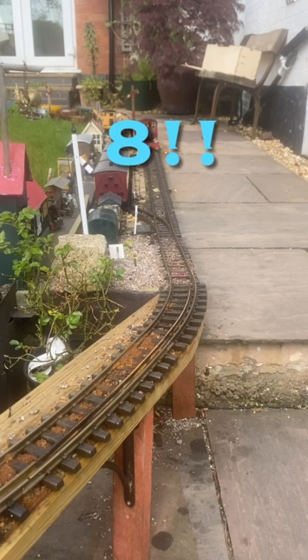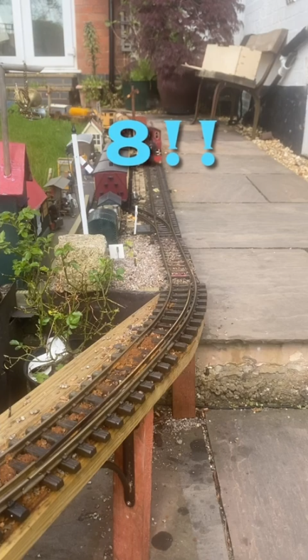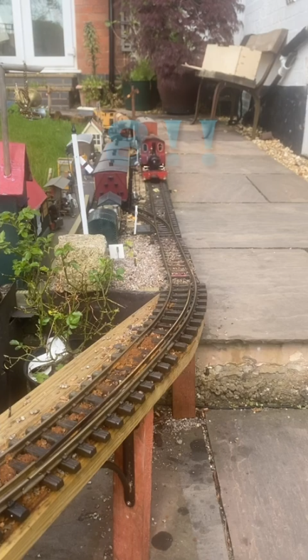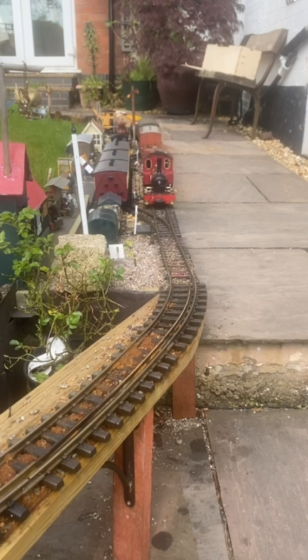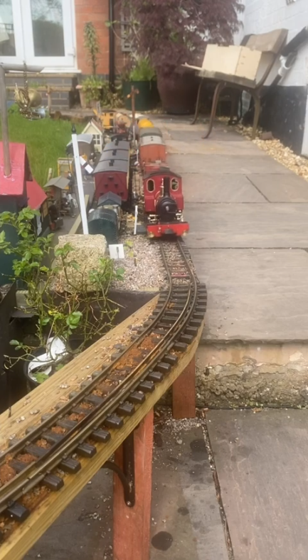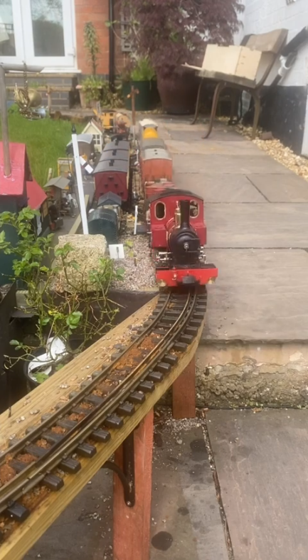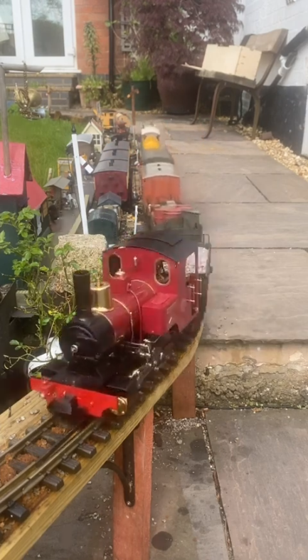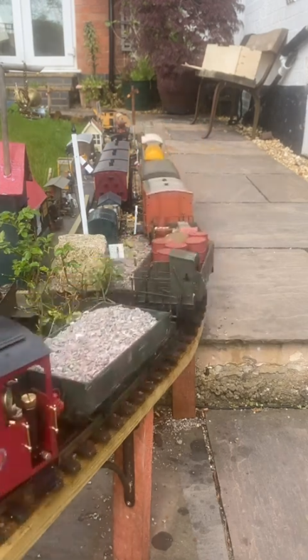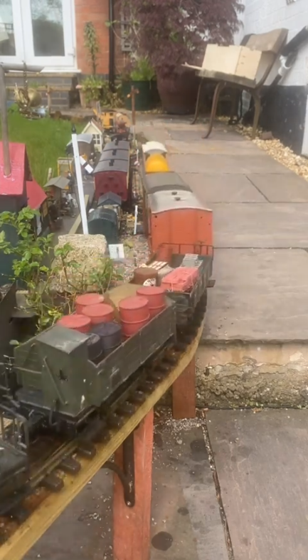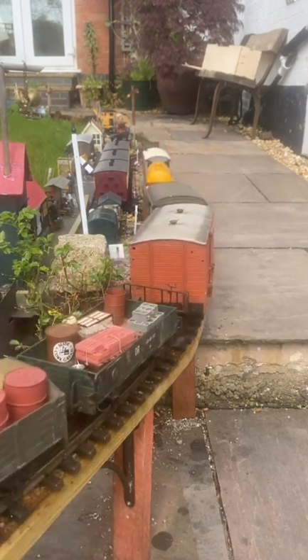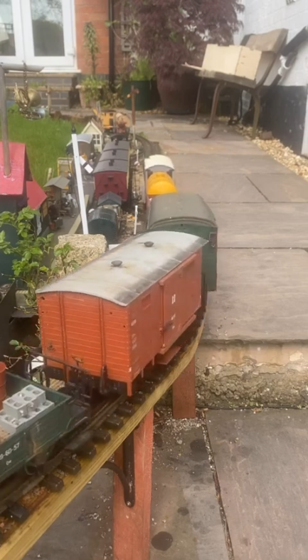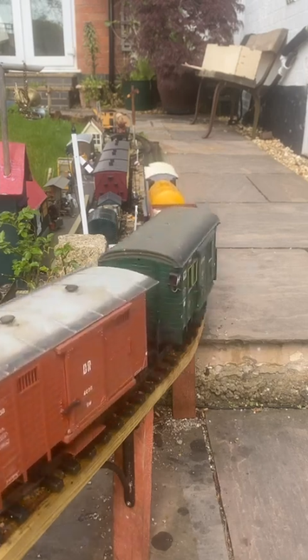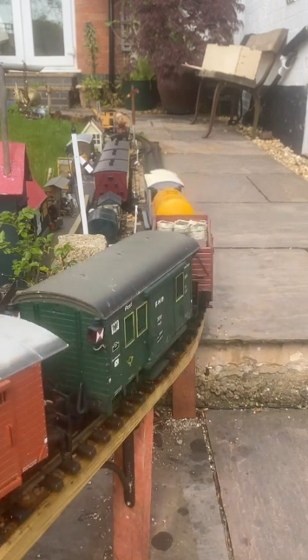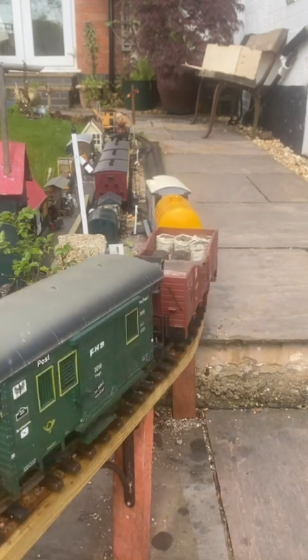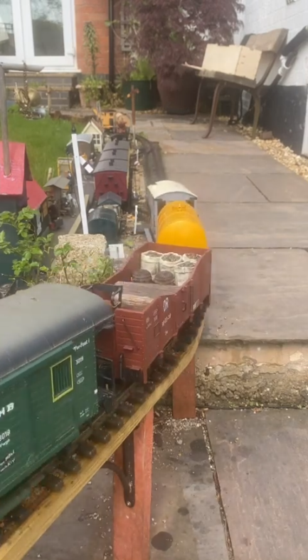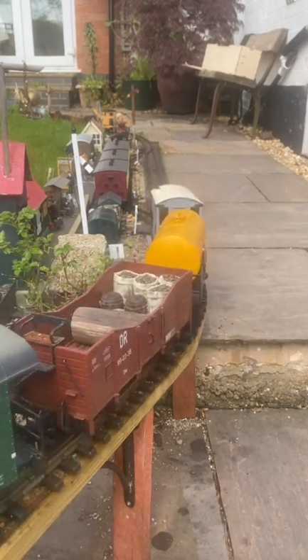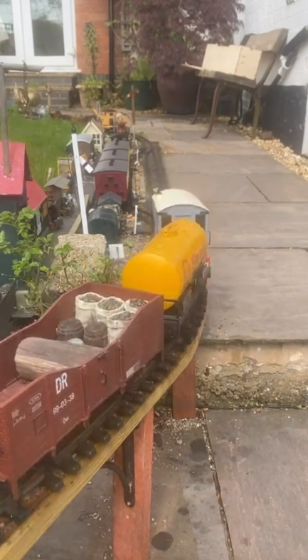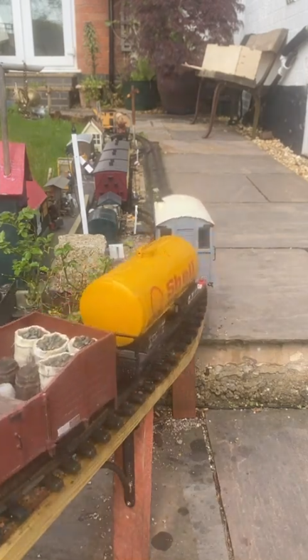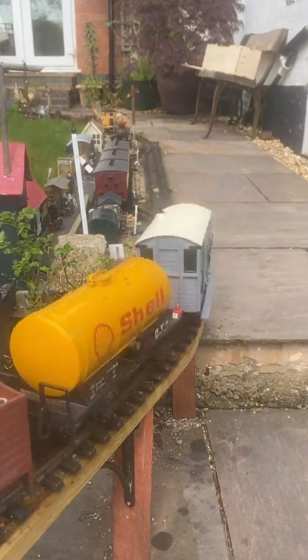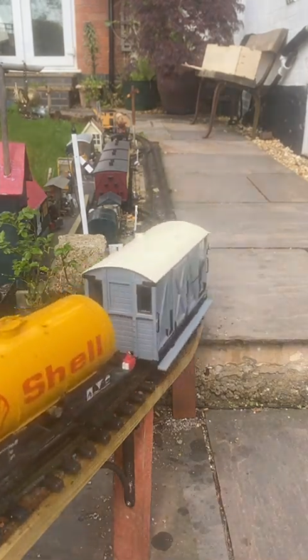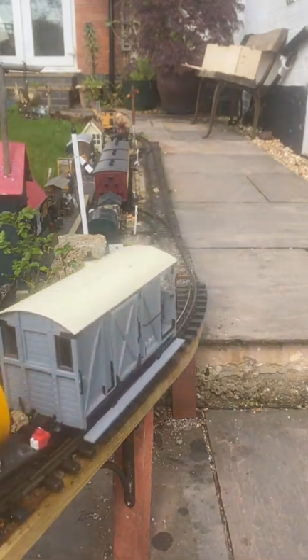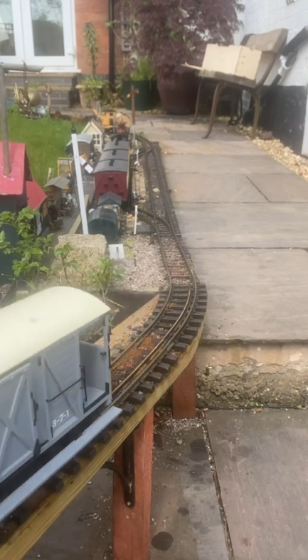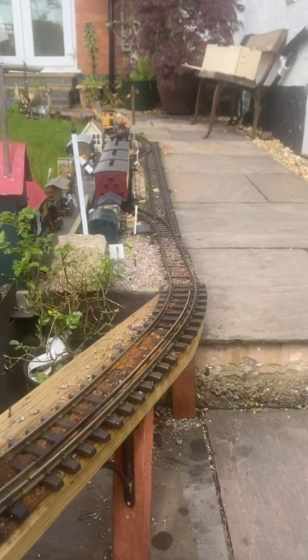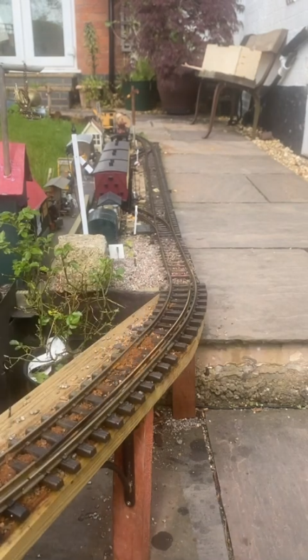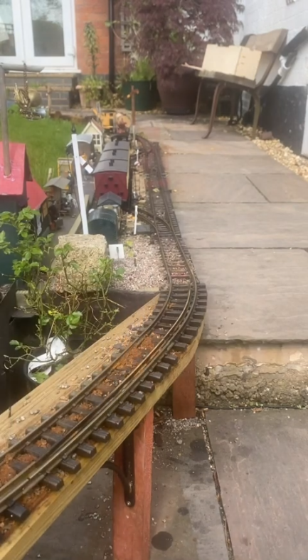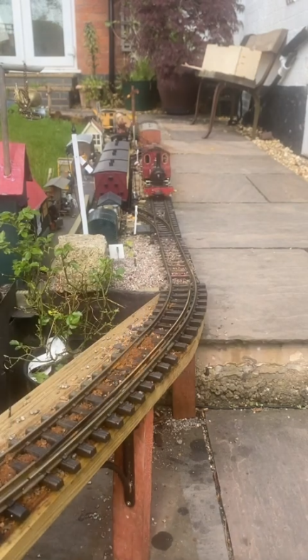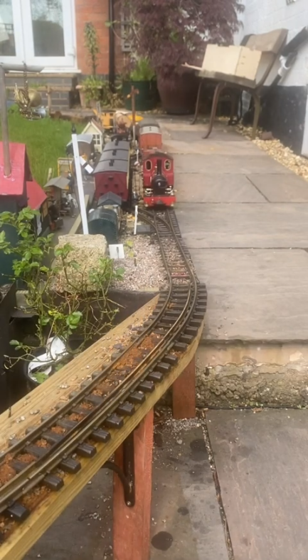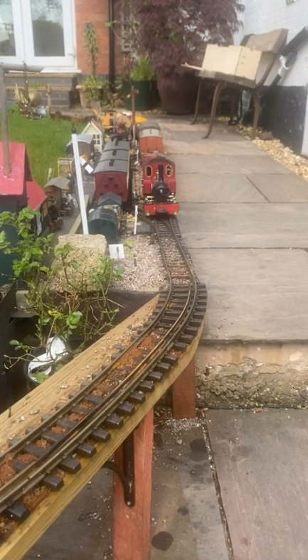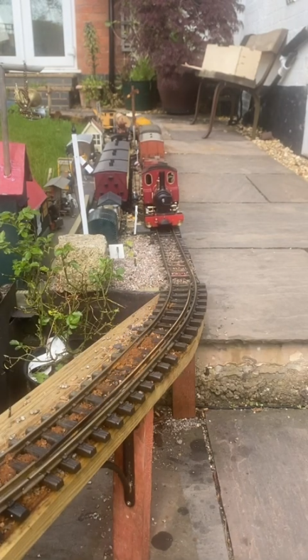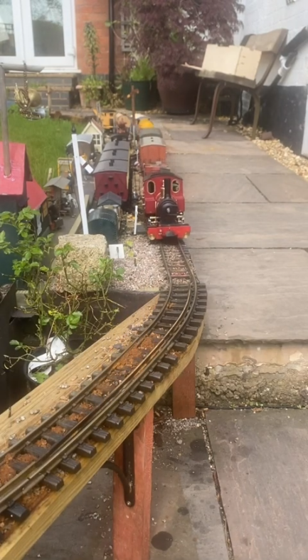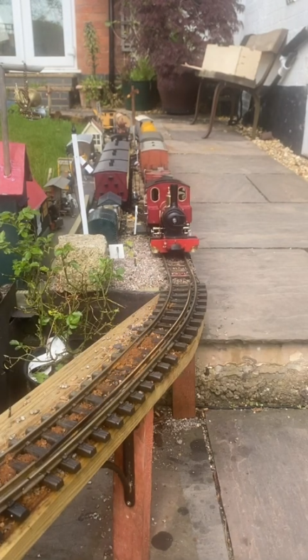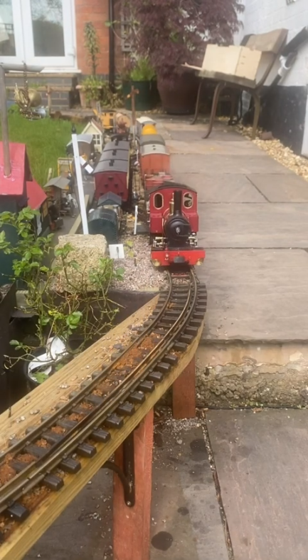Let's see how she does with eight. And once again, up the hill. That would sound fantastic in scale time as well as scale size. For this video I've slowed it down a bit.